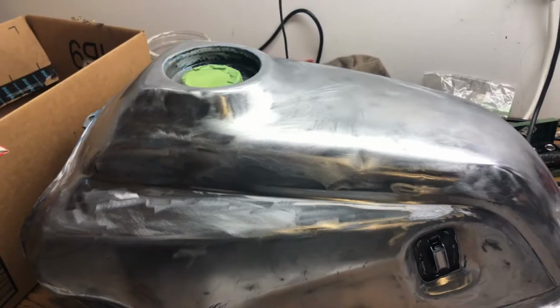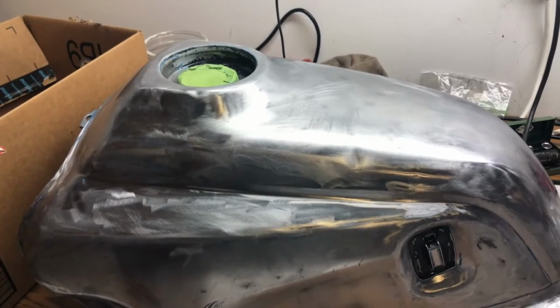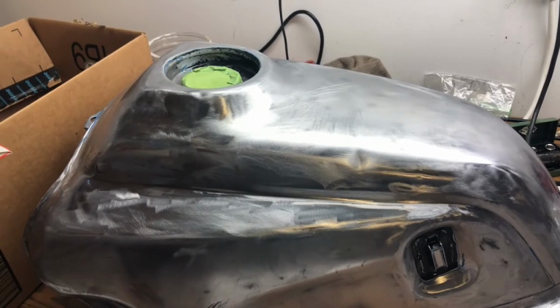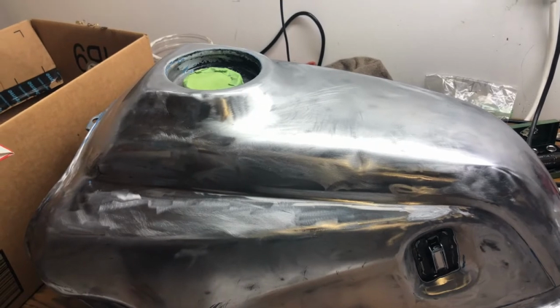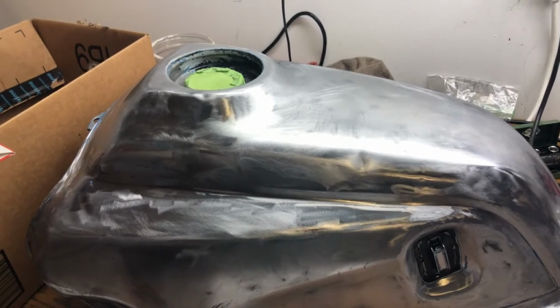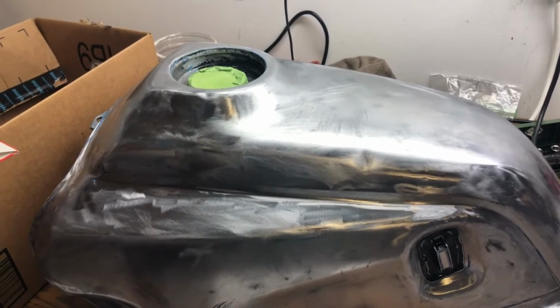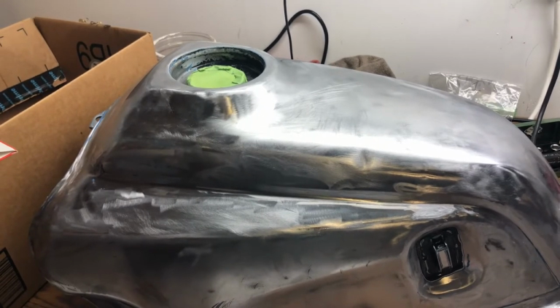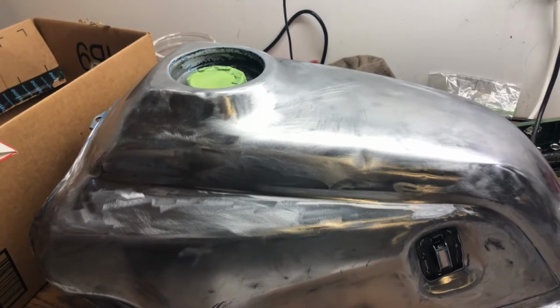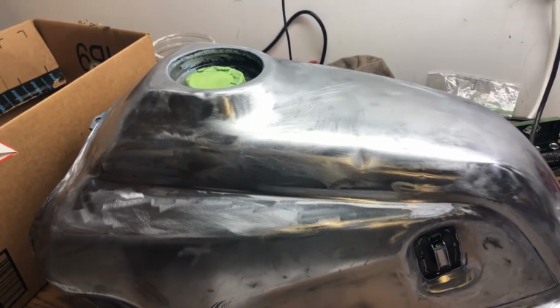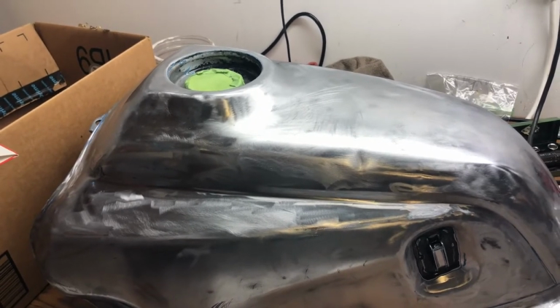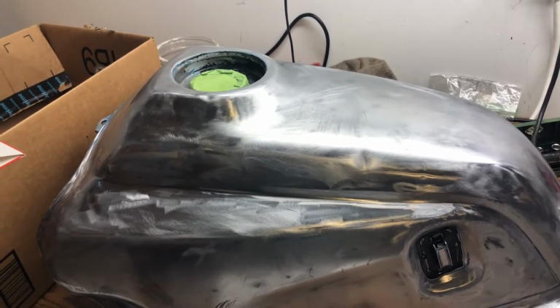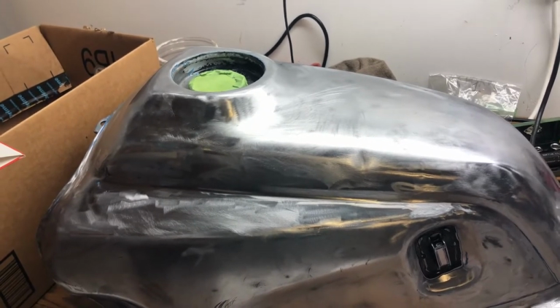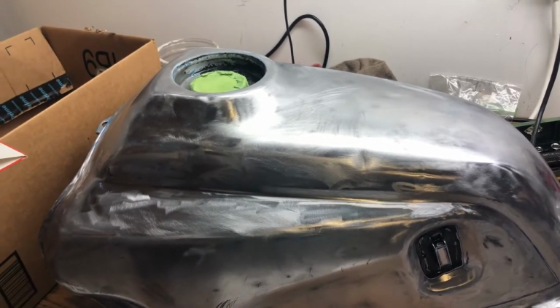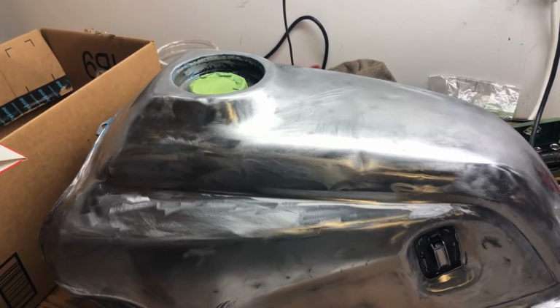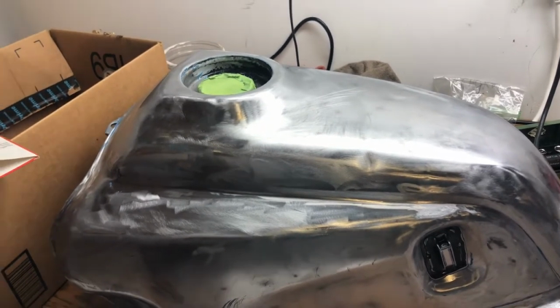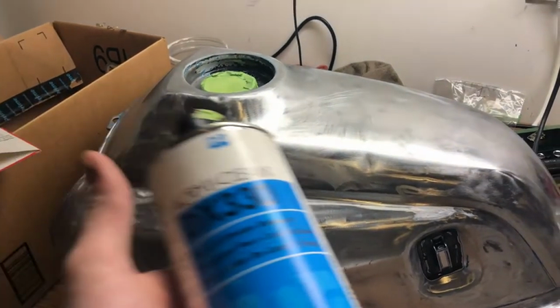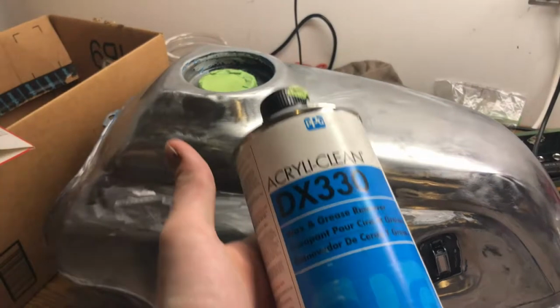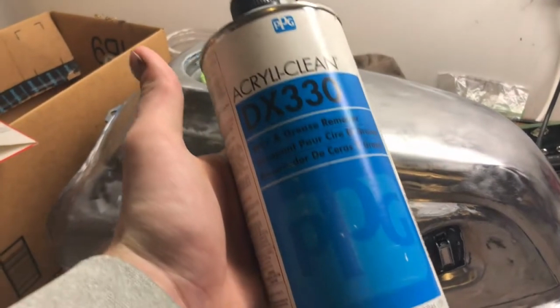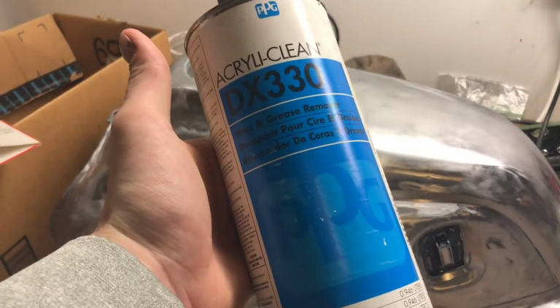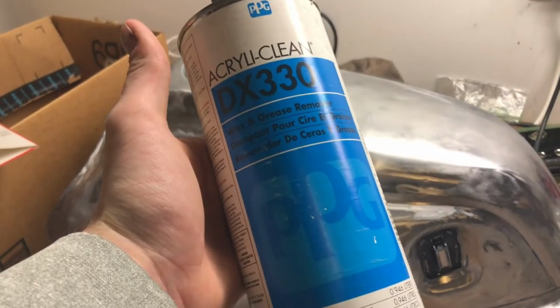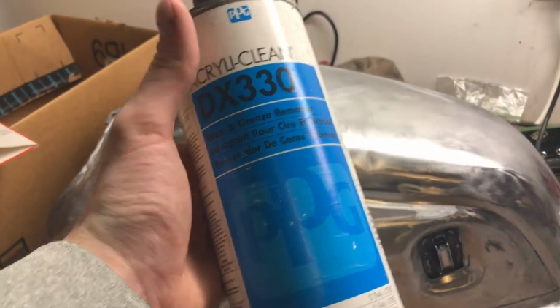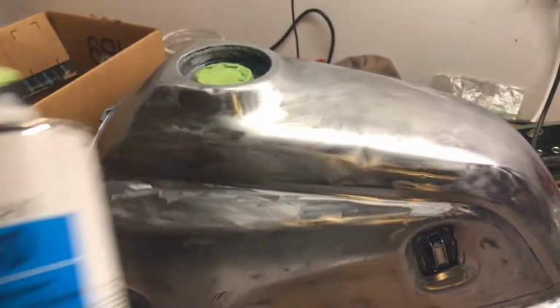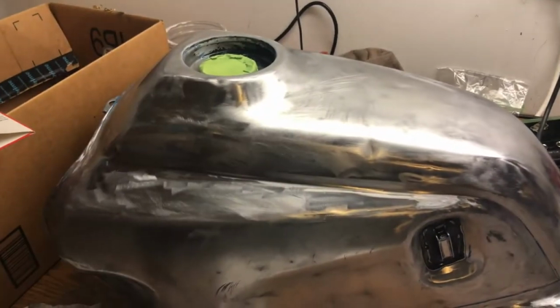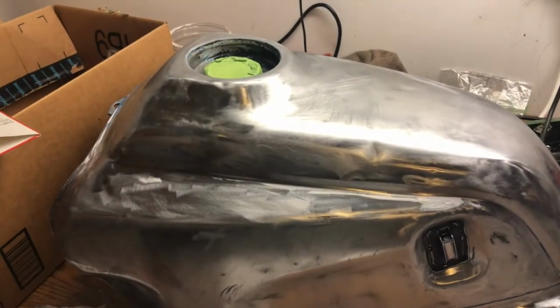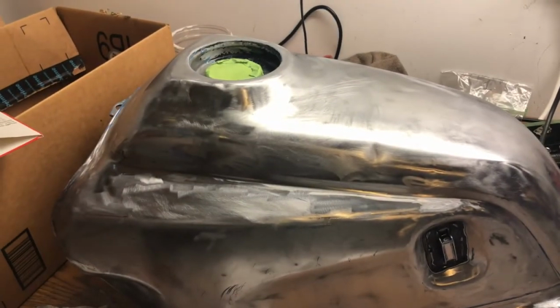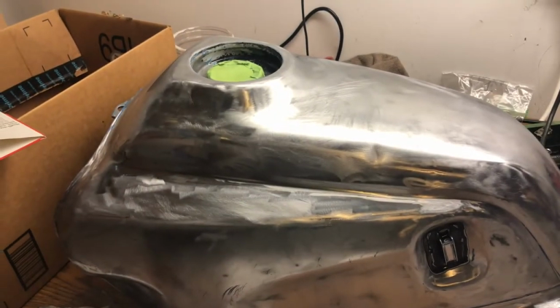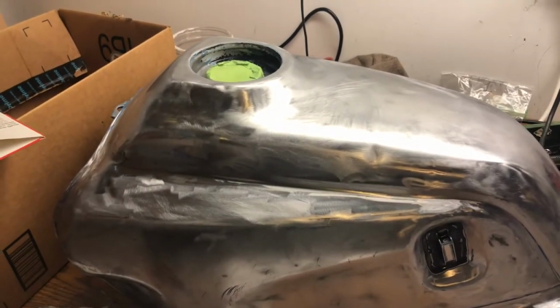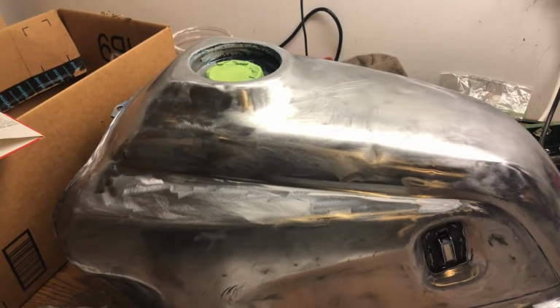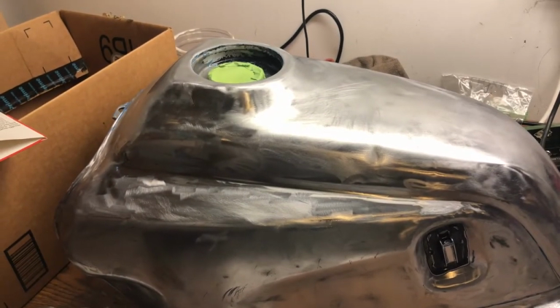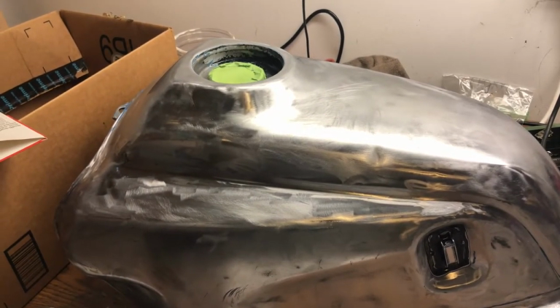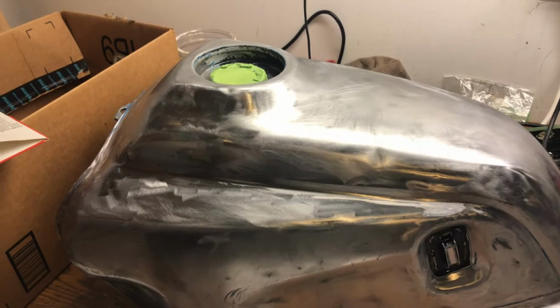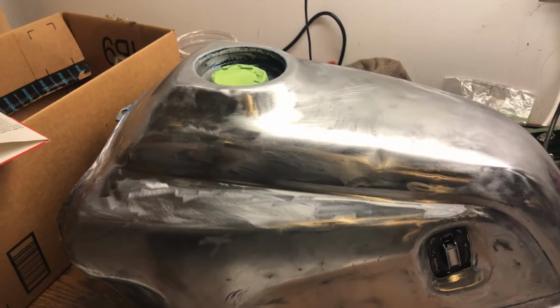Before we move on with the painting process, we're going to use coarse sandpaper to rough up the surface where the biggest dents are and use this stuff to degrease it. We're putting some body filler on now so we won't have to wait later on in the process.